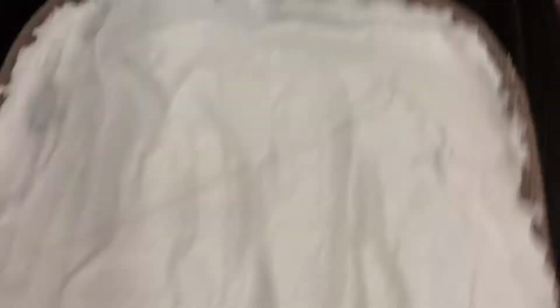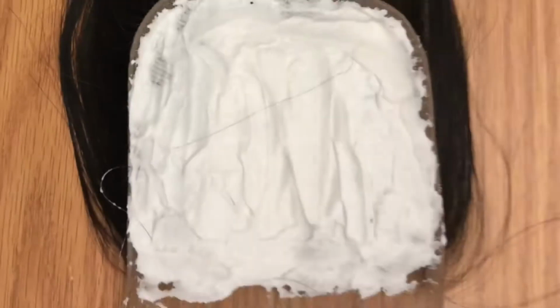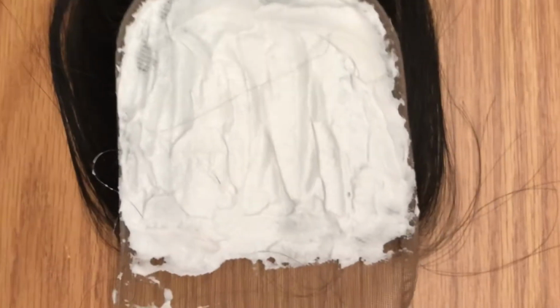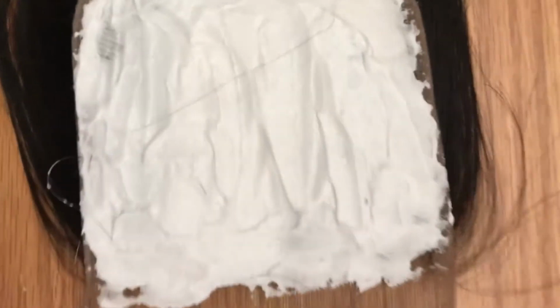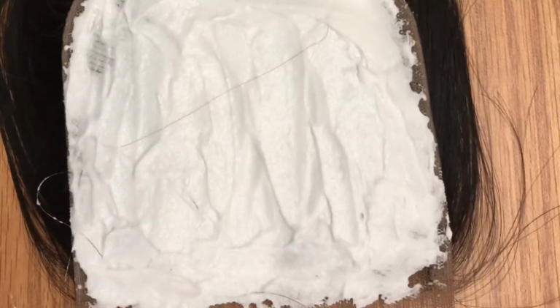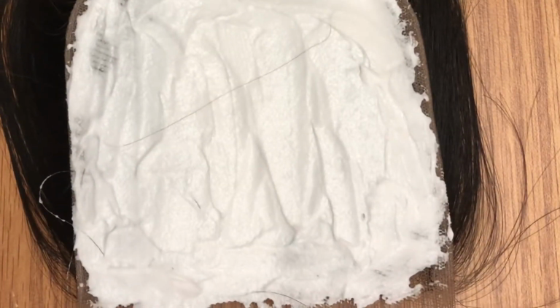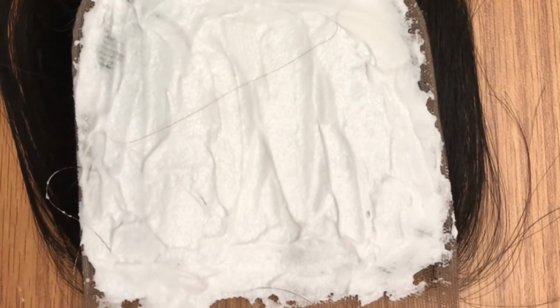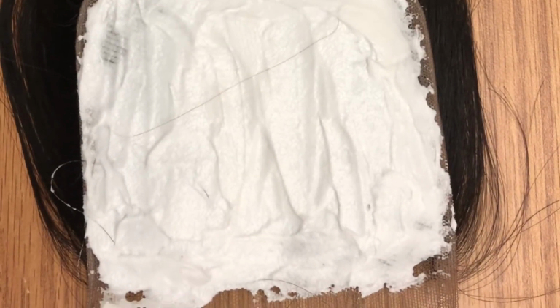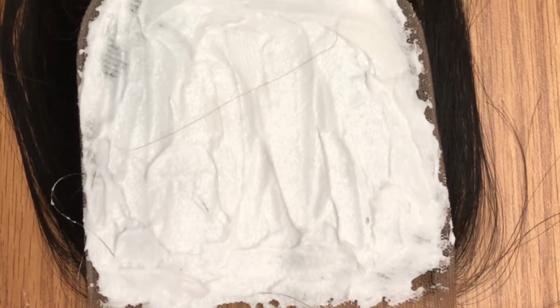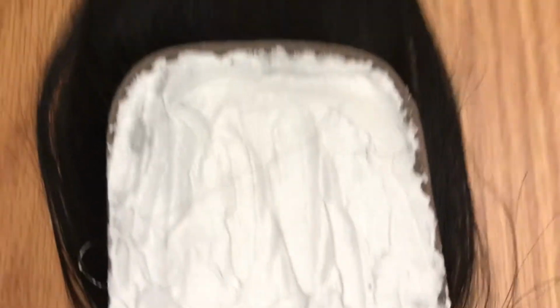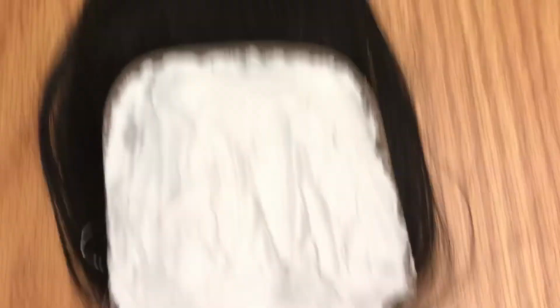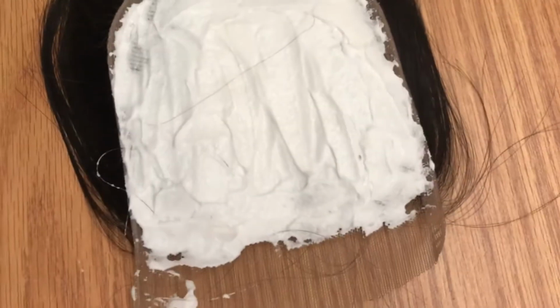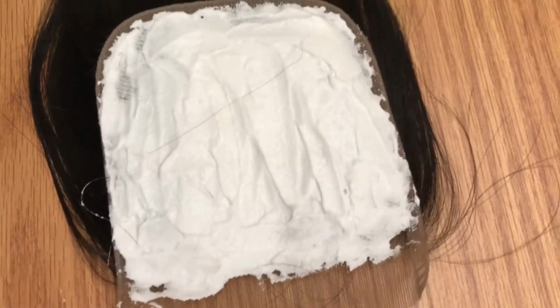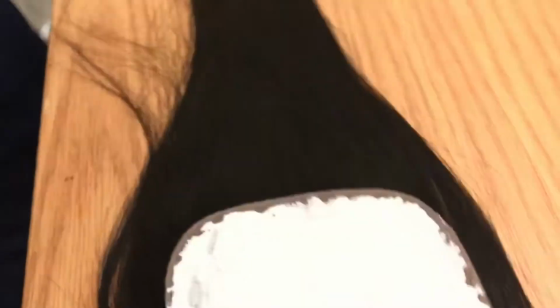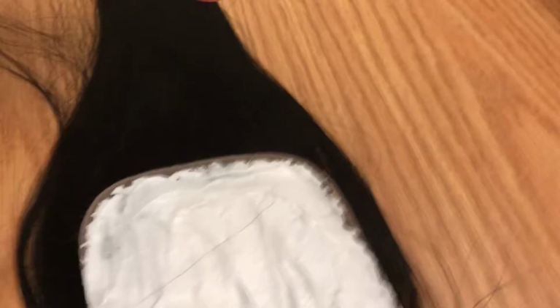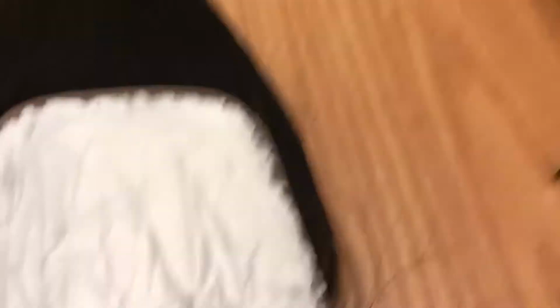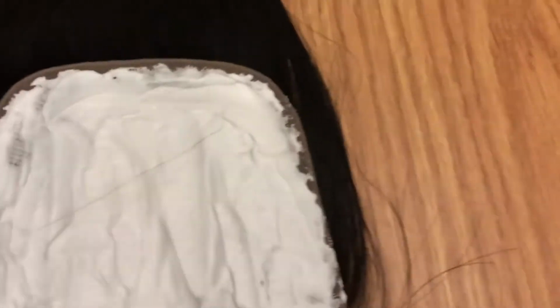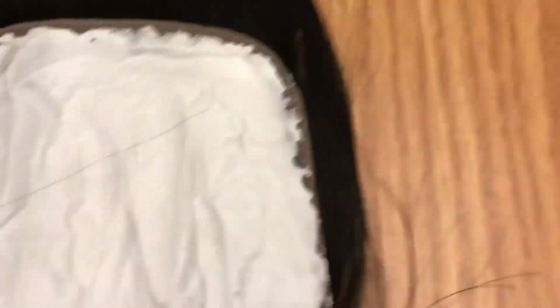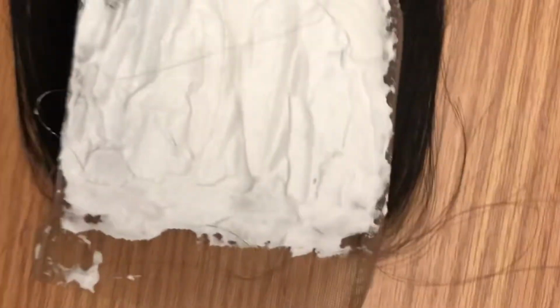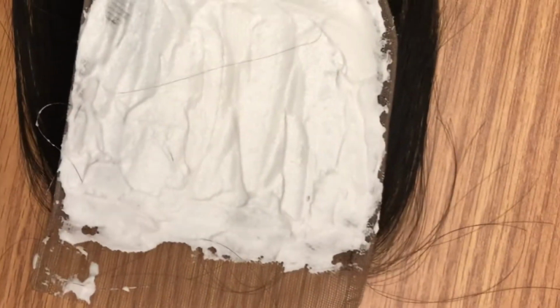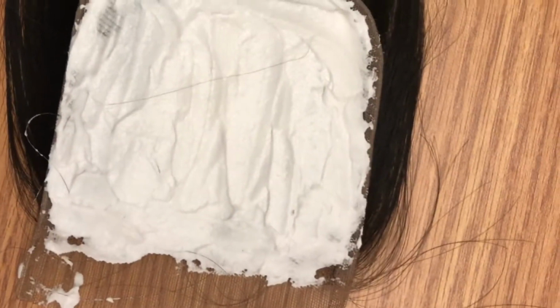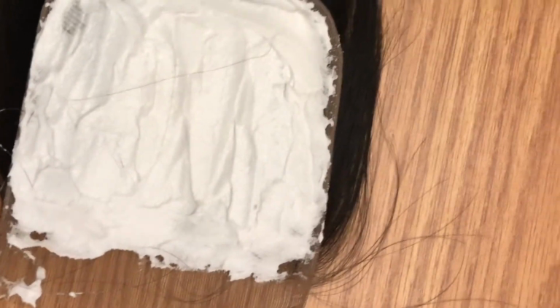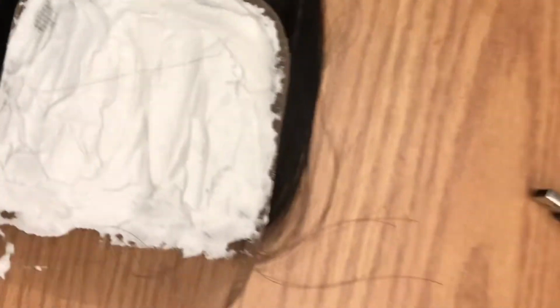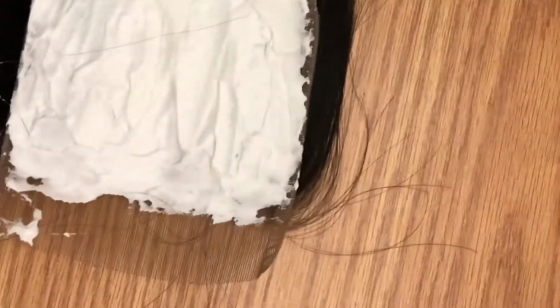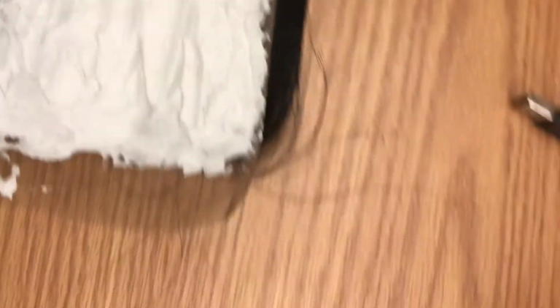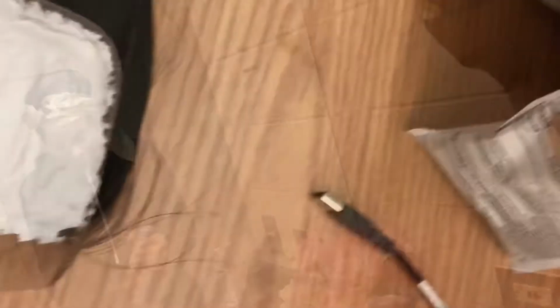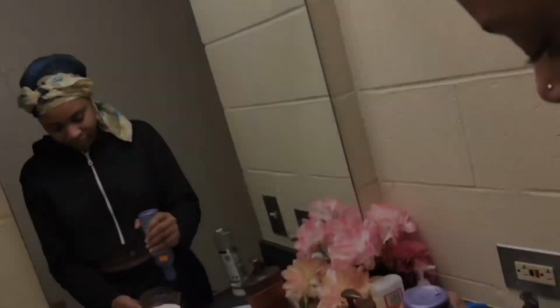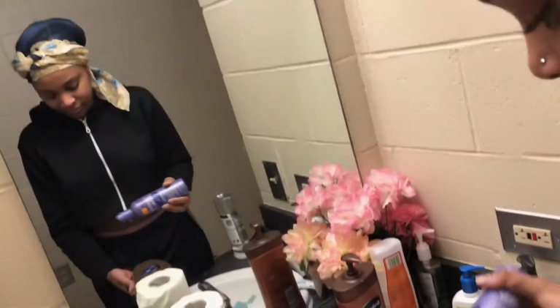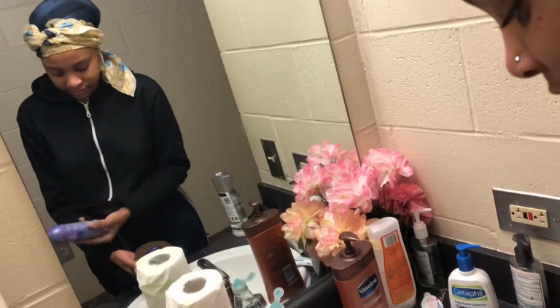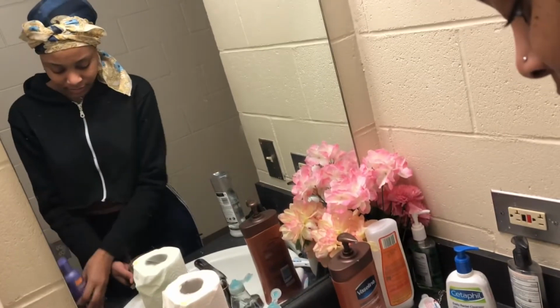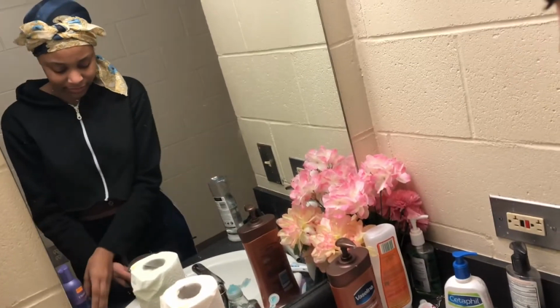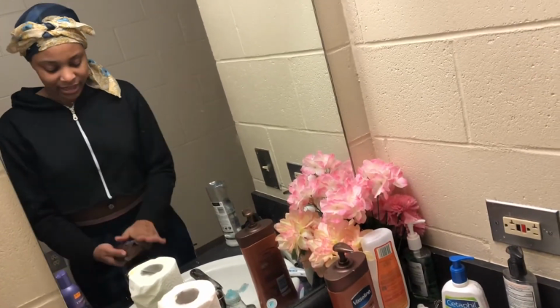We are all done. This is how your finished product is supposed to look. It's not supposed to be runny — it's supposed to look thick like that. I didn't show this part, but you've got to put it on some aluminum foil.